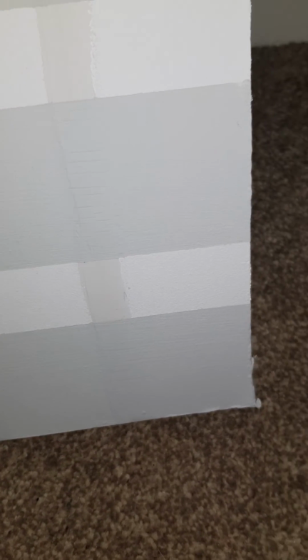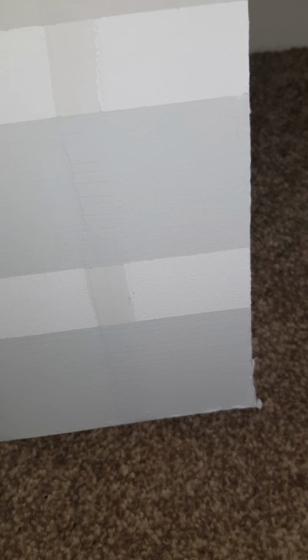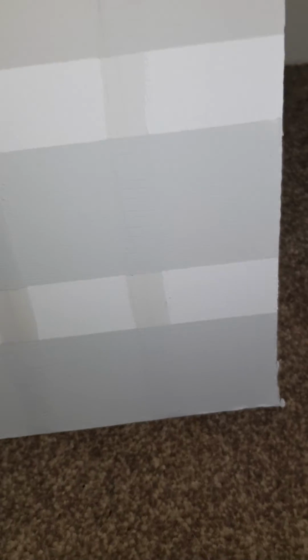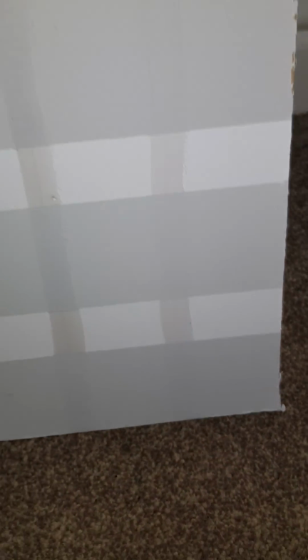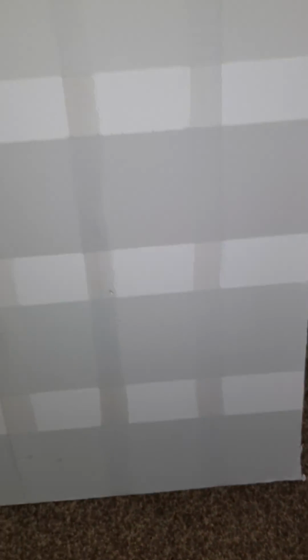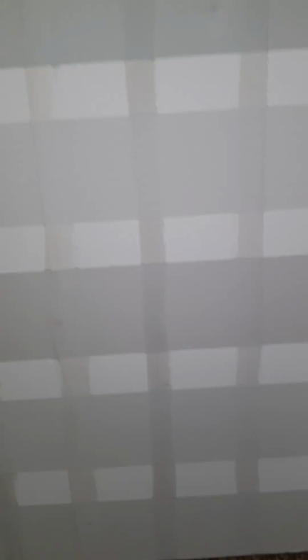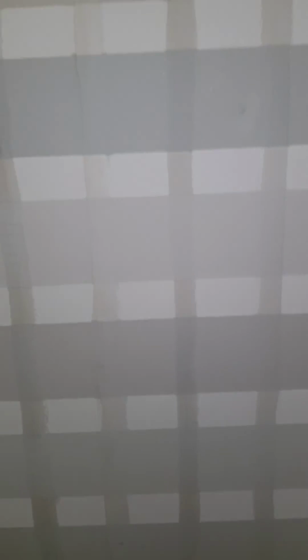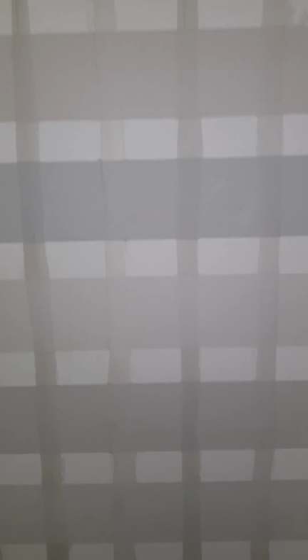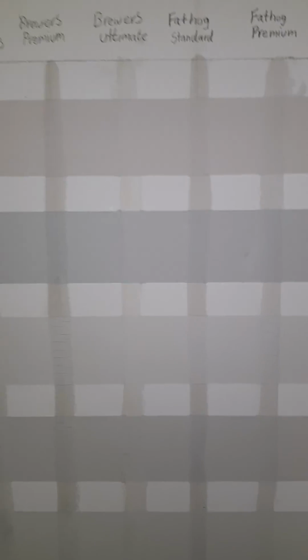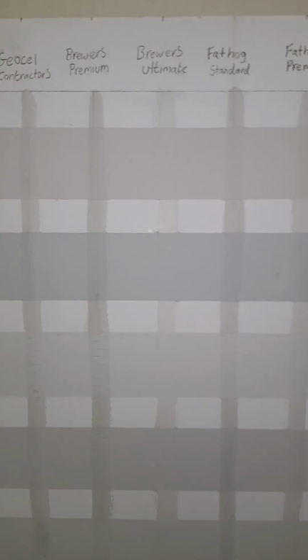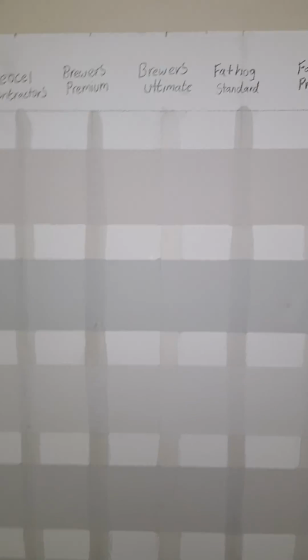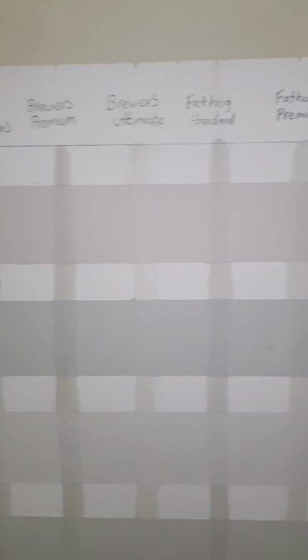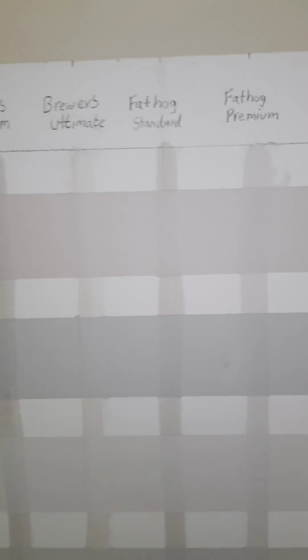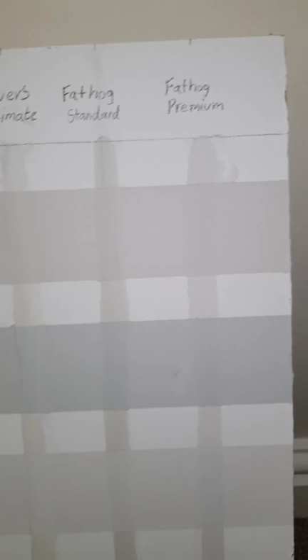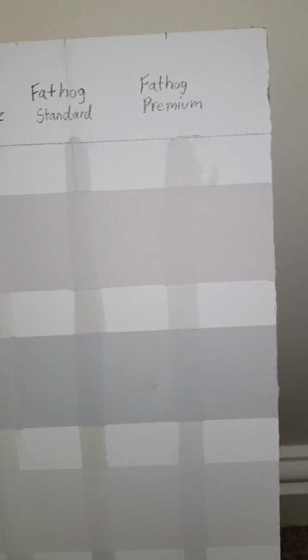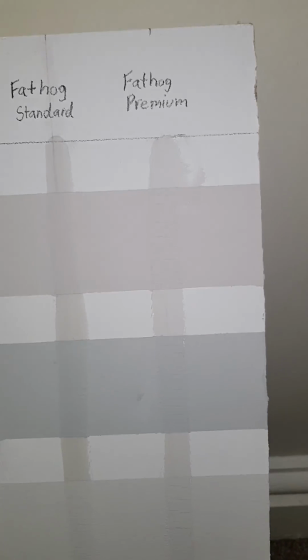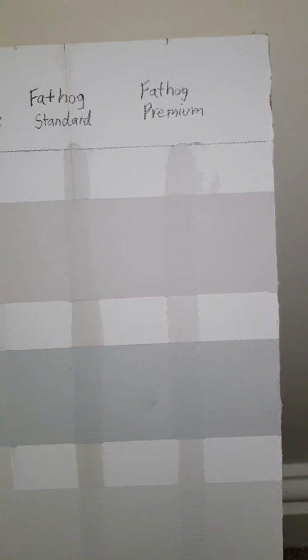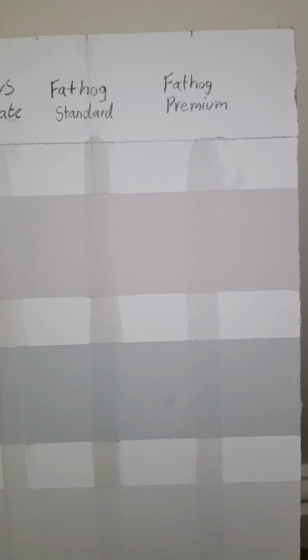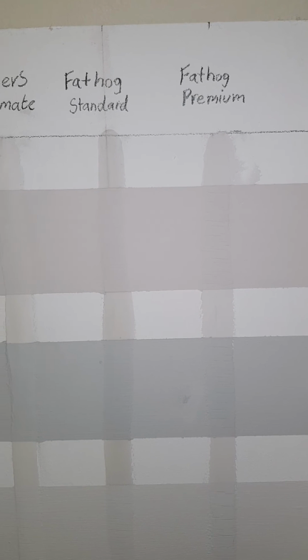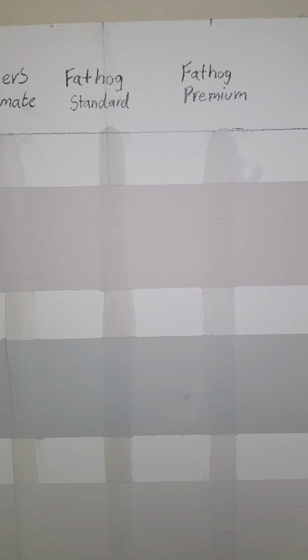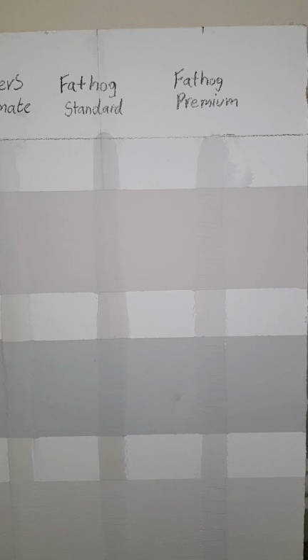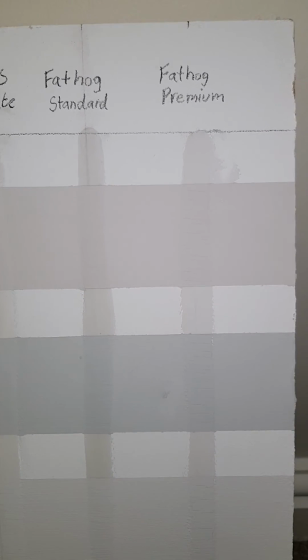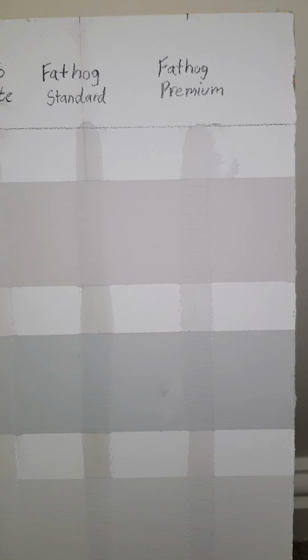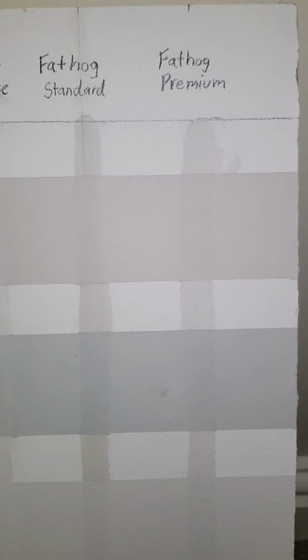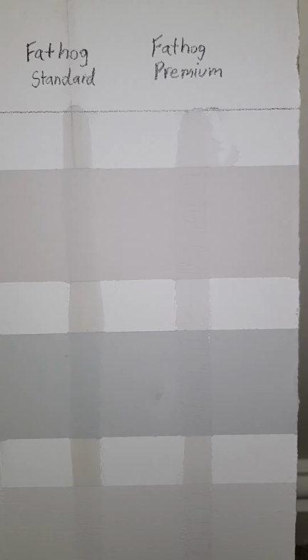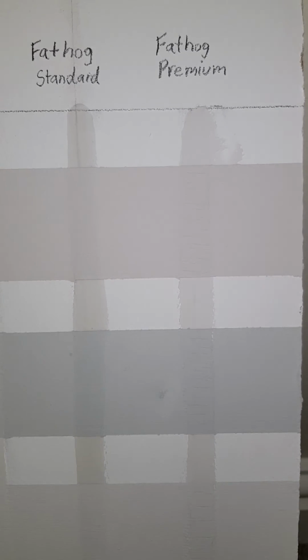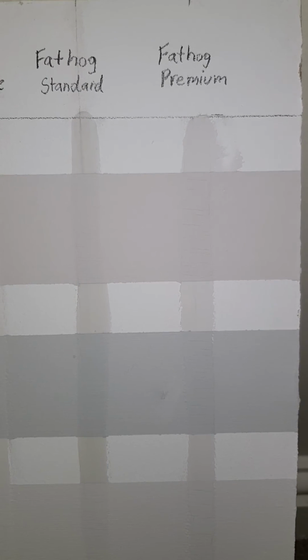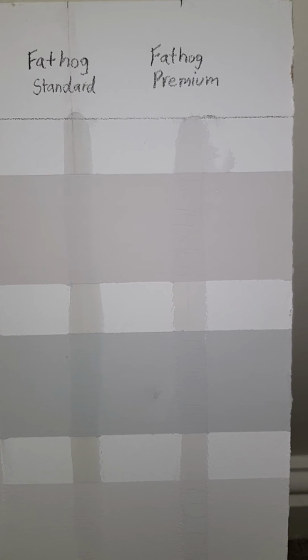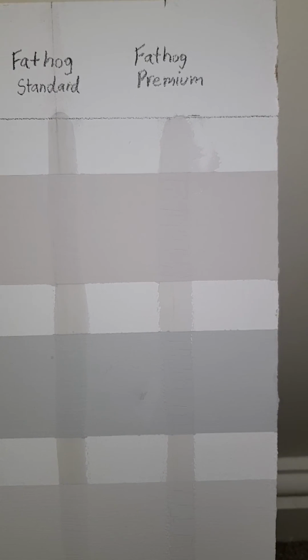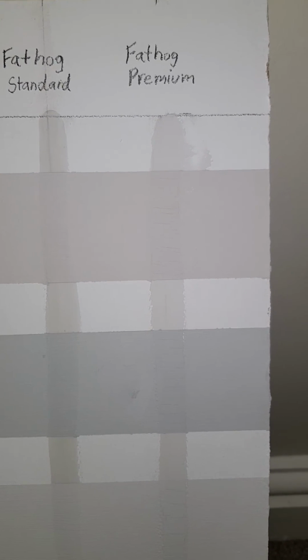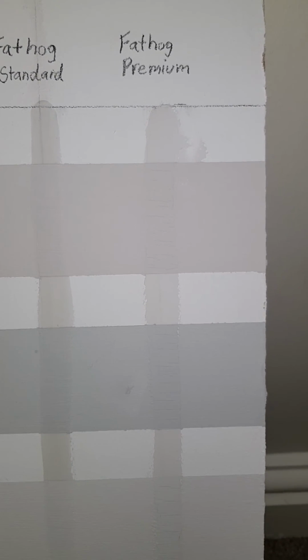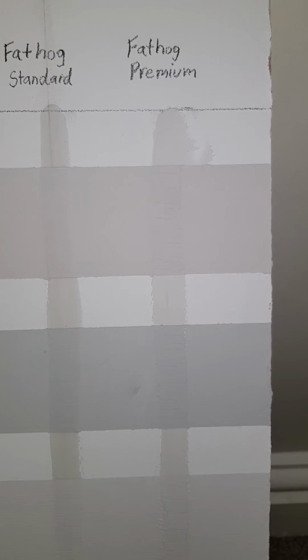Albany — there are pretty much no cracks. One thing to note is the color difference with the corks. There's no discoloration with the Fat Hog Premium.